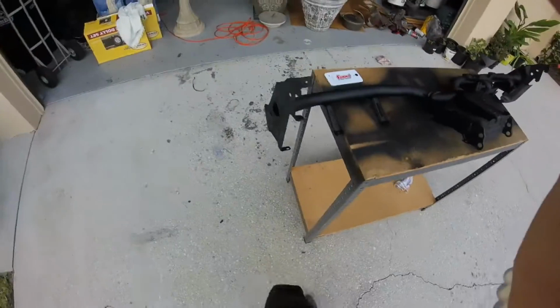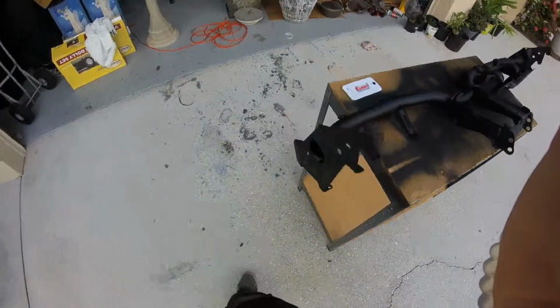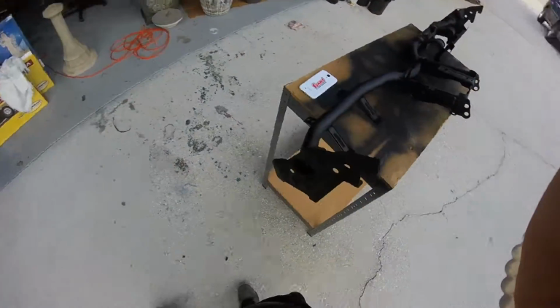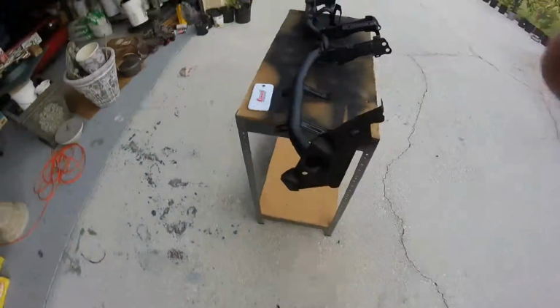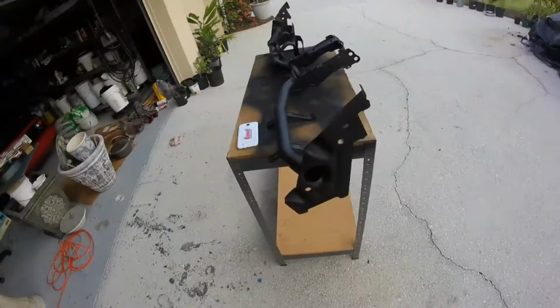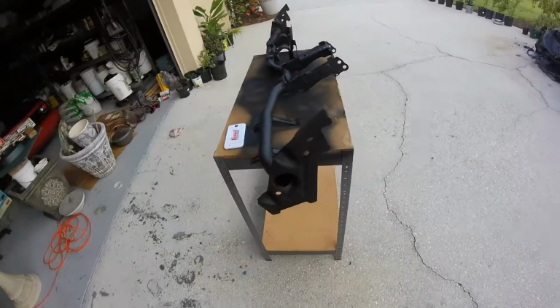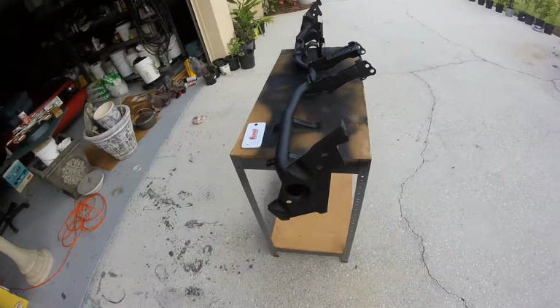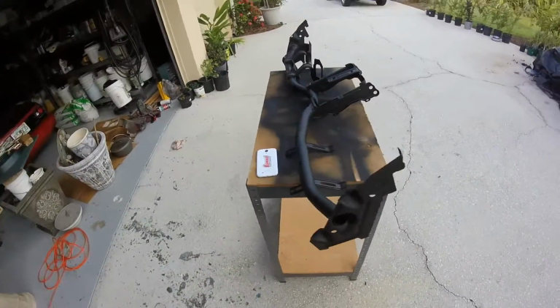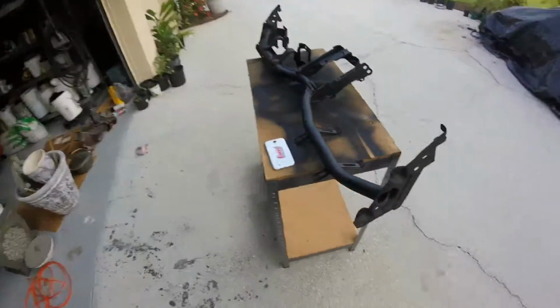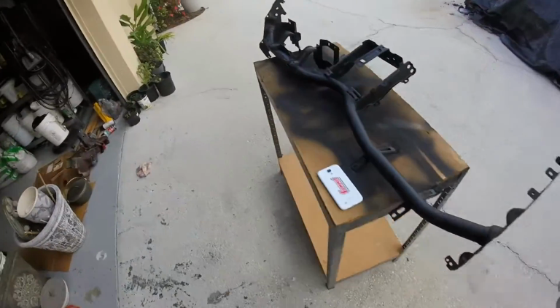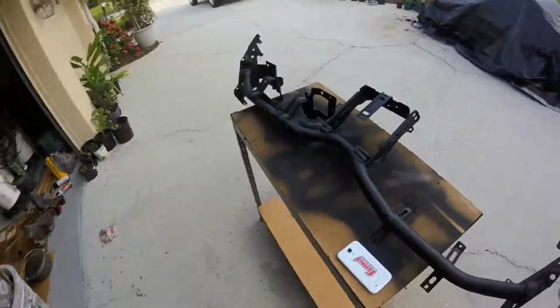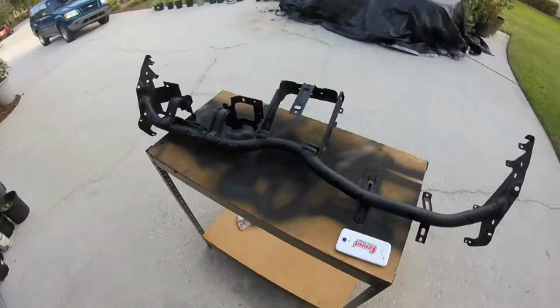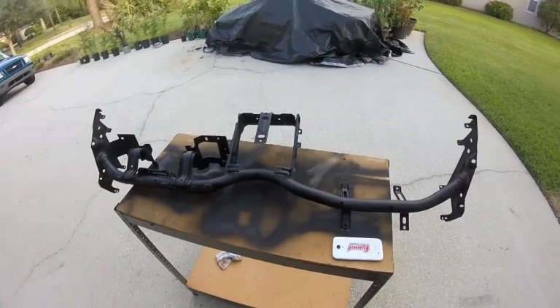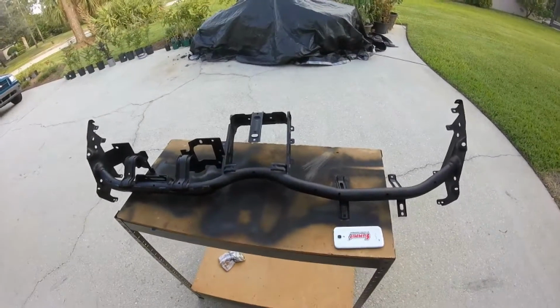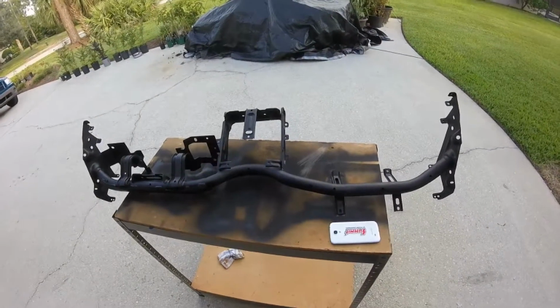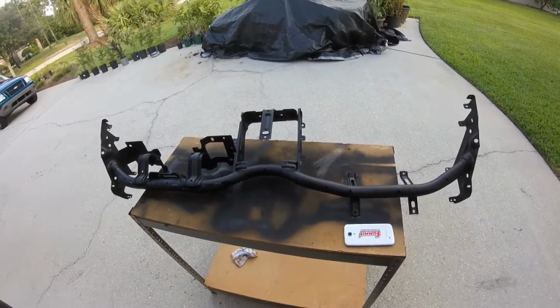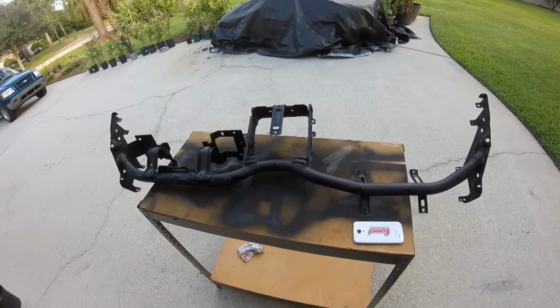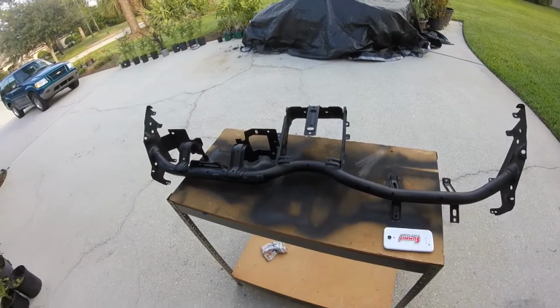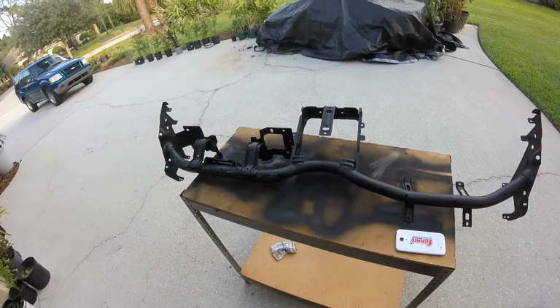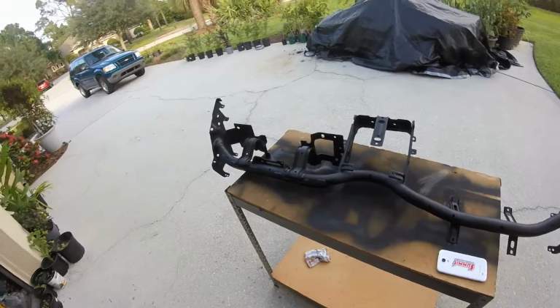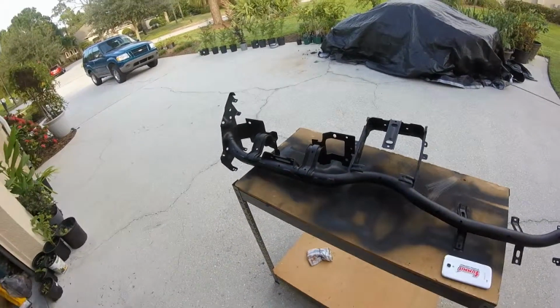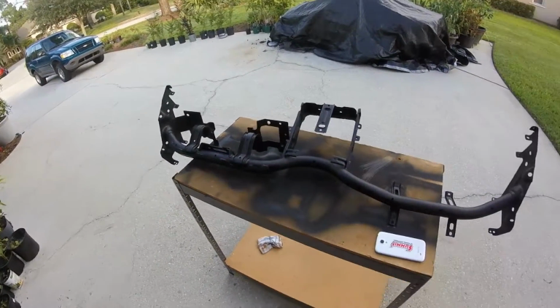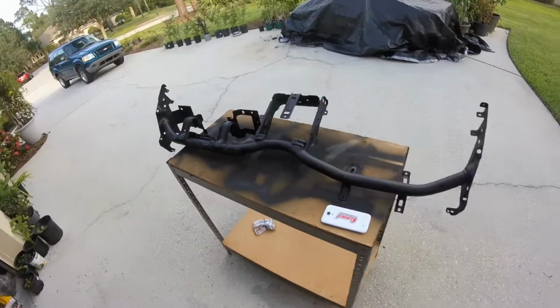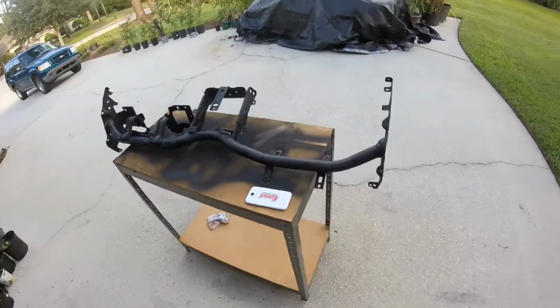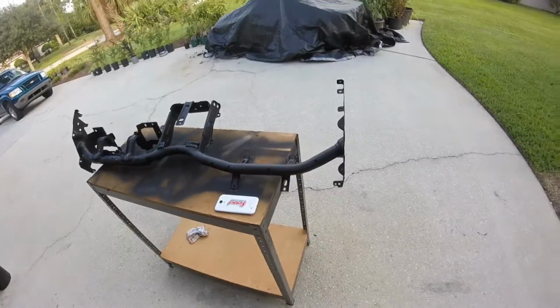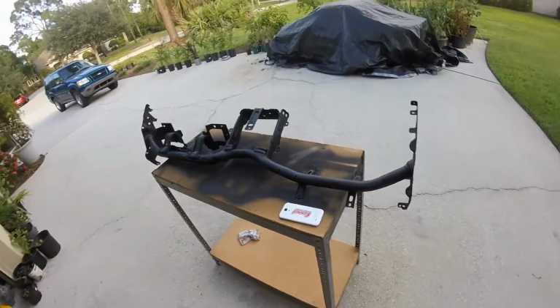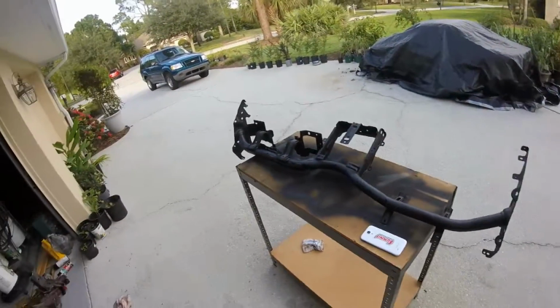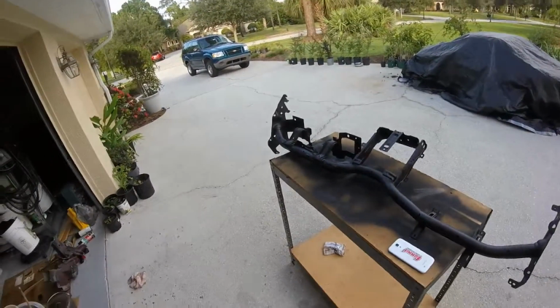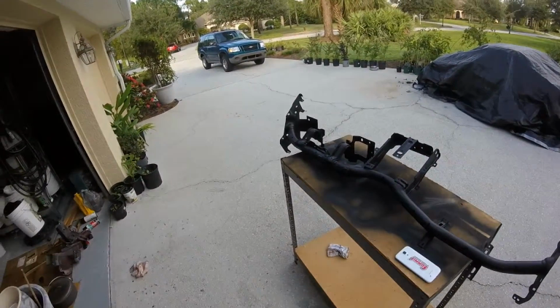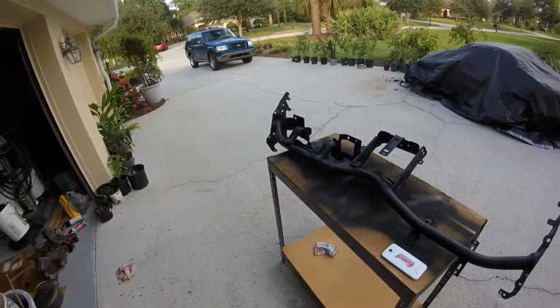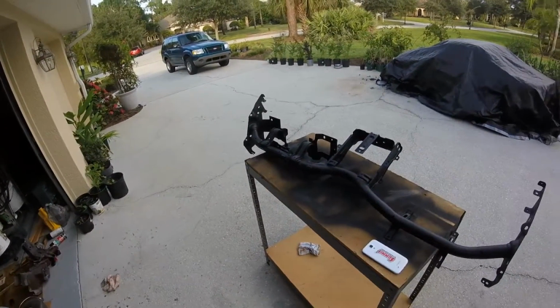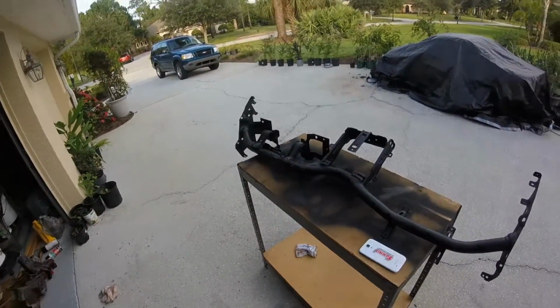I've got two more cans of paint. They are gloss black. I'm kind of digging the flat, but I'm going gloss just because I have it here and I'm too lazy to go buy more. So that's getting painted and I'll update after I paint them with those.